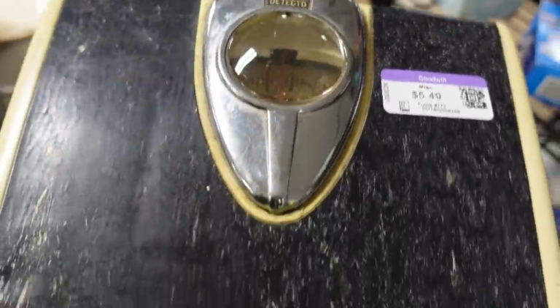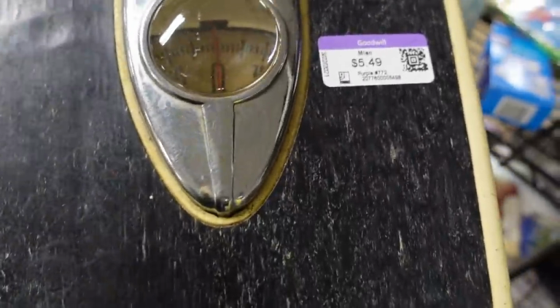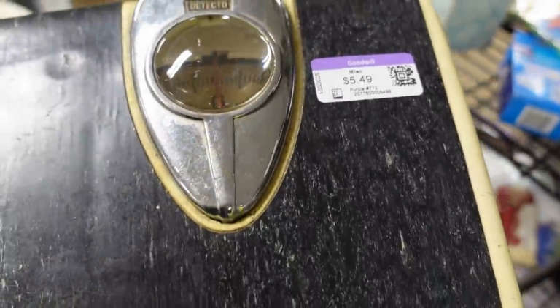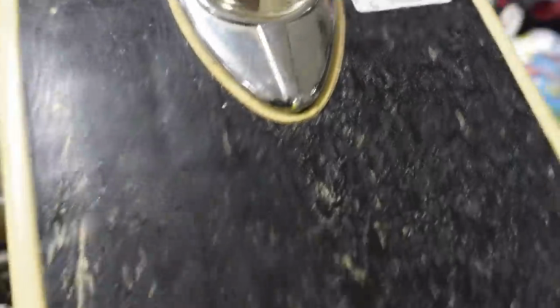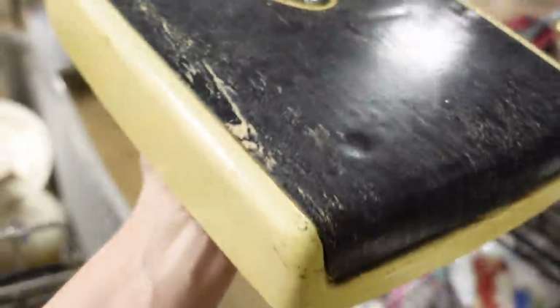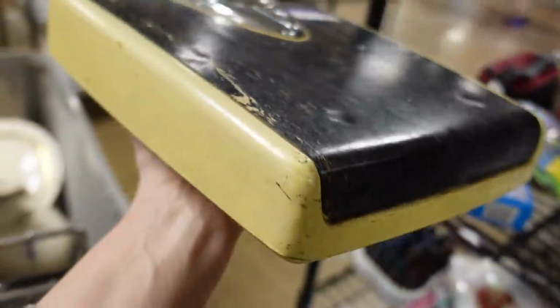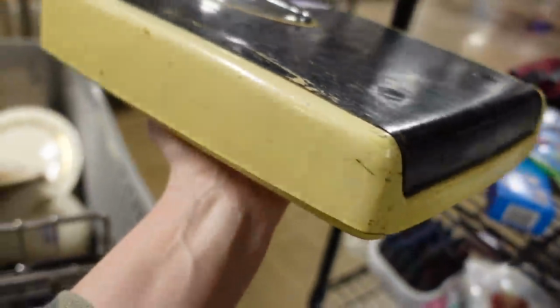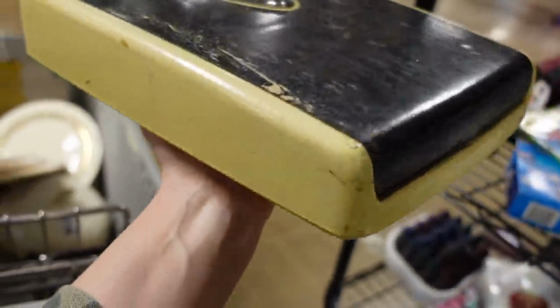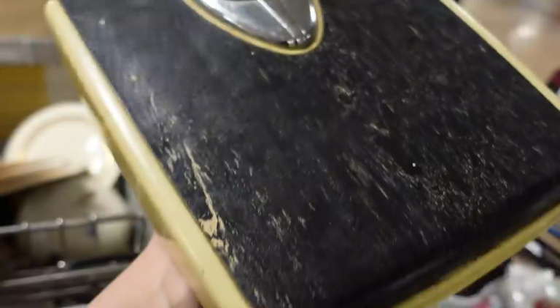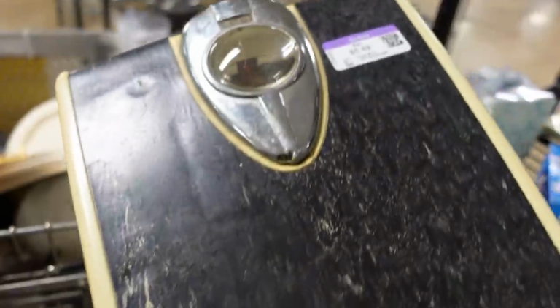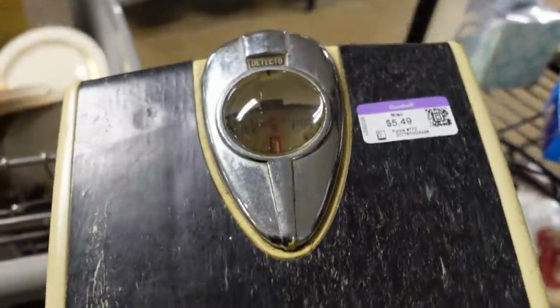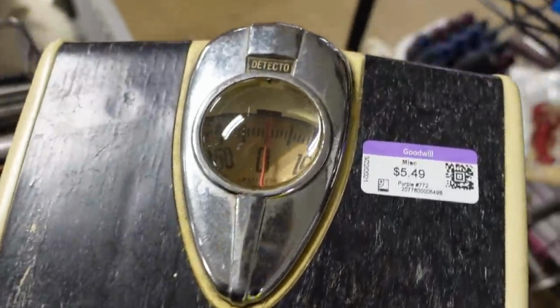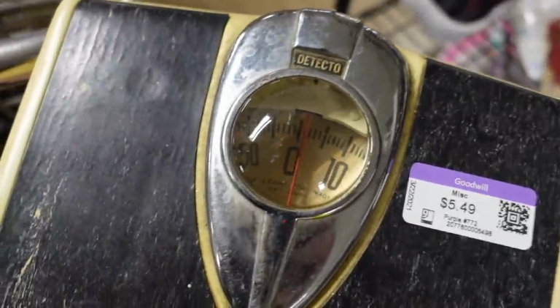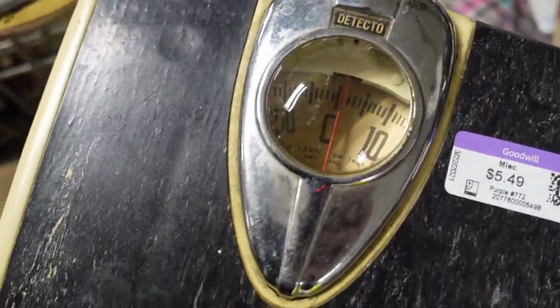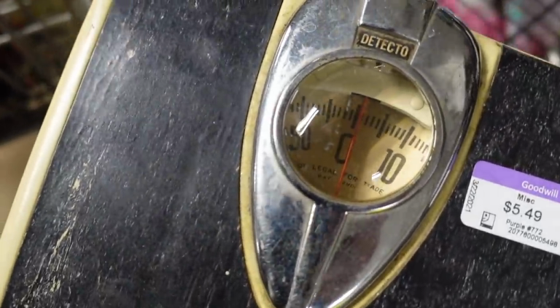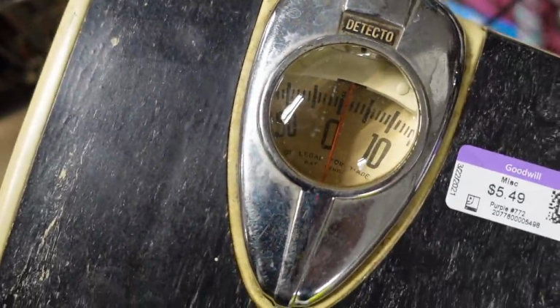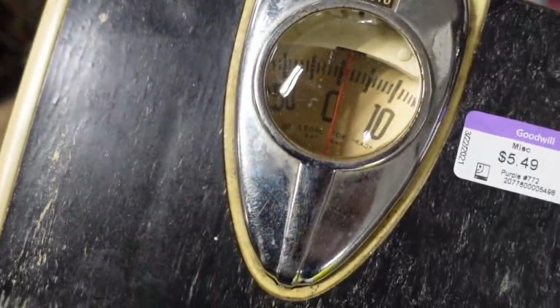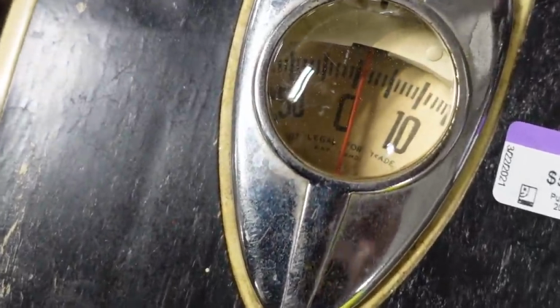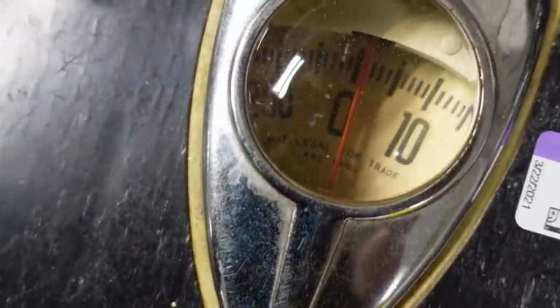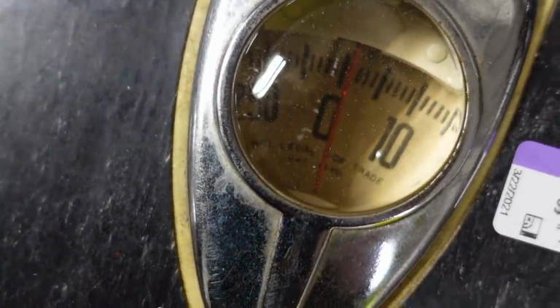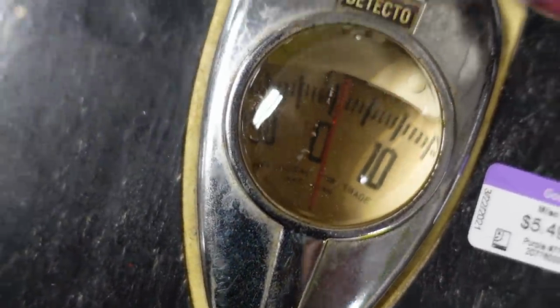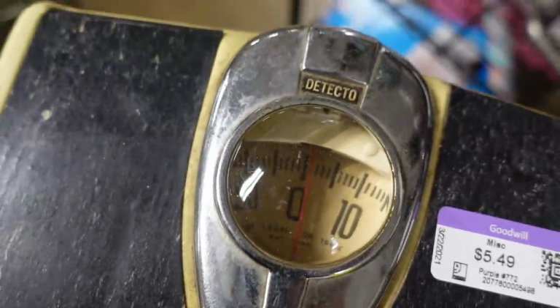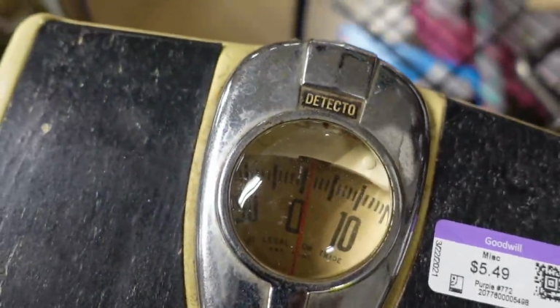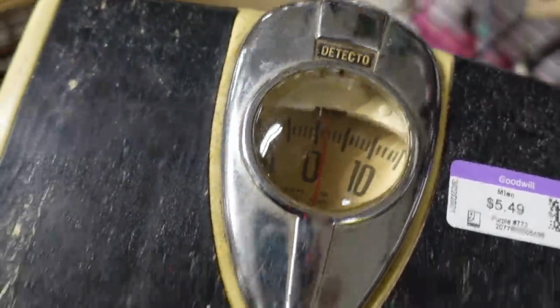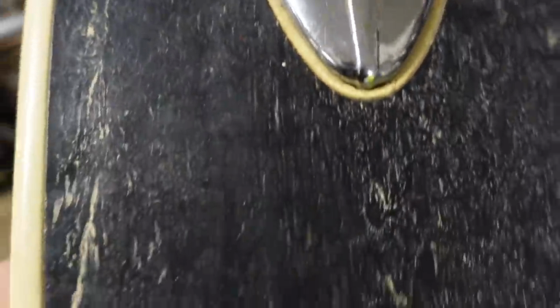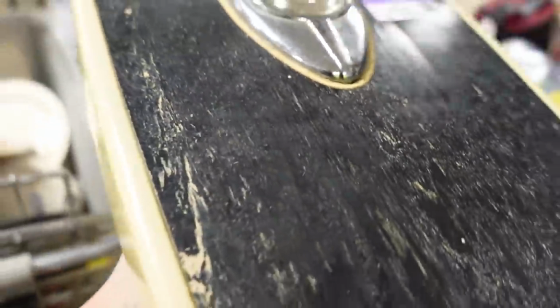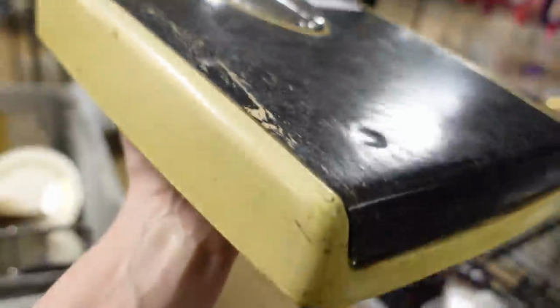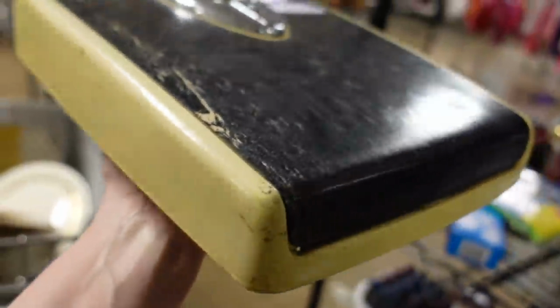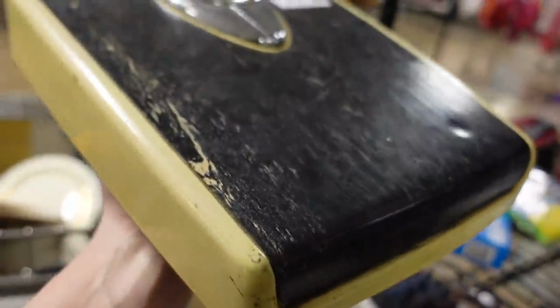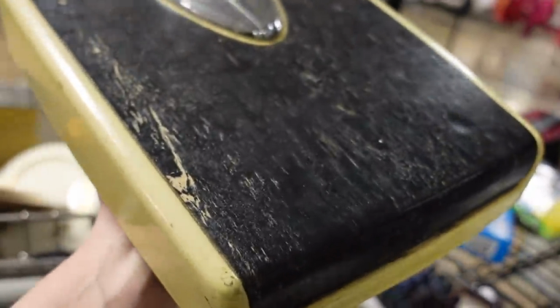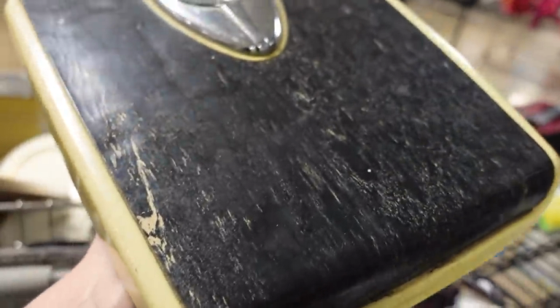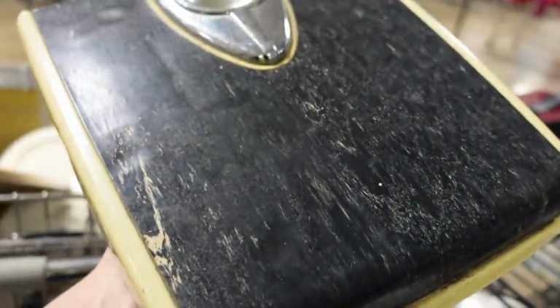This bathroom scale right here was $6. When I brought it out to the truck, Andrew was like, what were you thinking? I was thinking this would look really cool in a vintage bathroom. That's what I was thinking — I liked it.